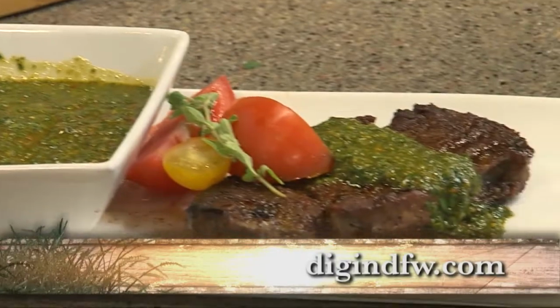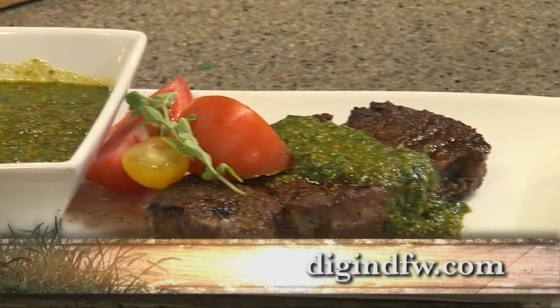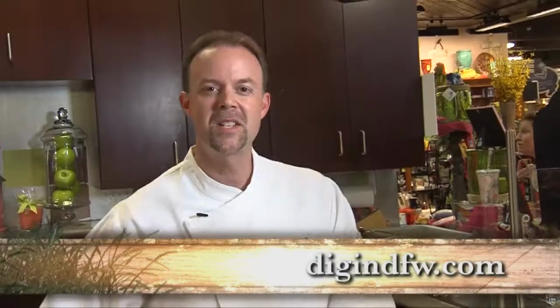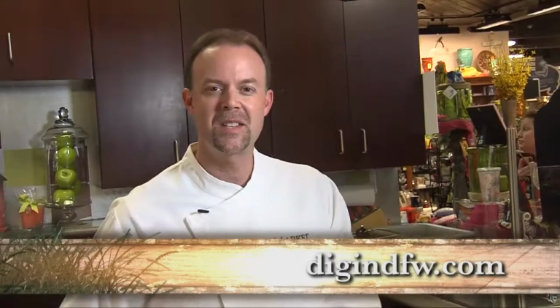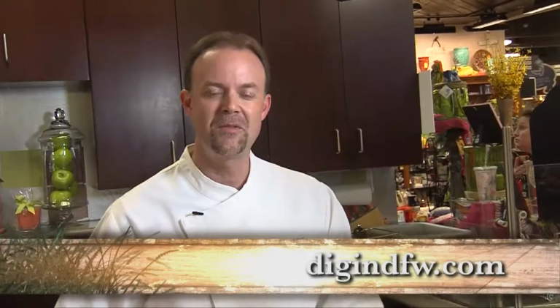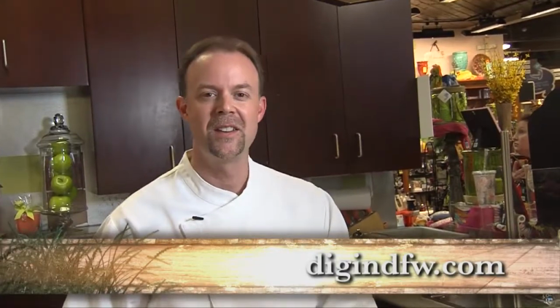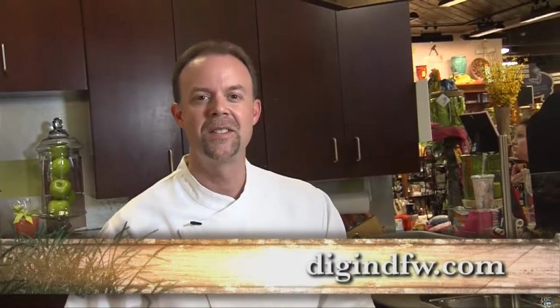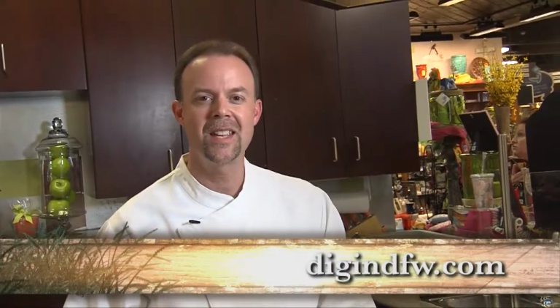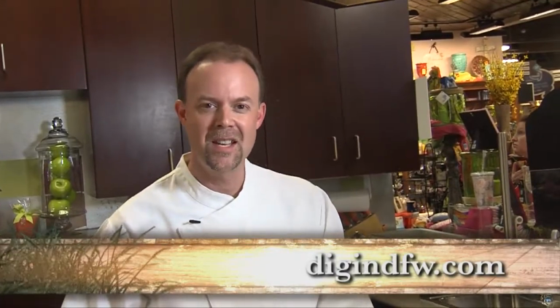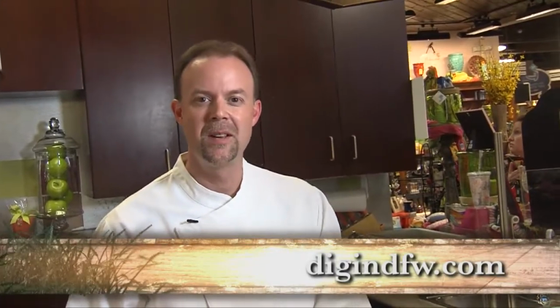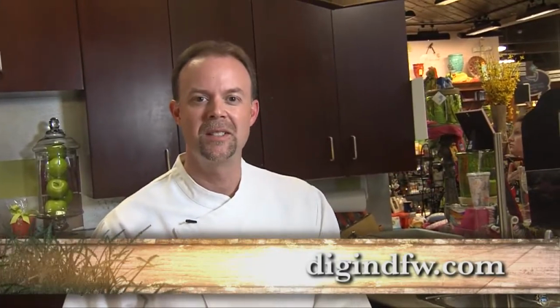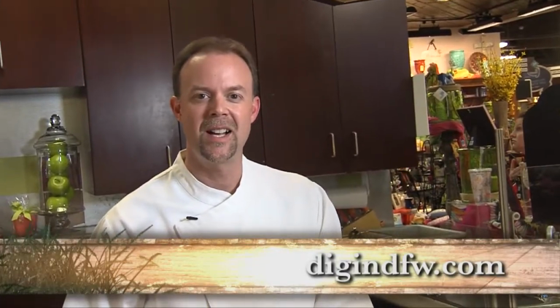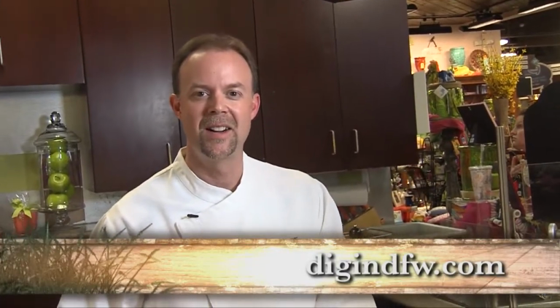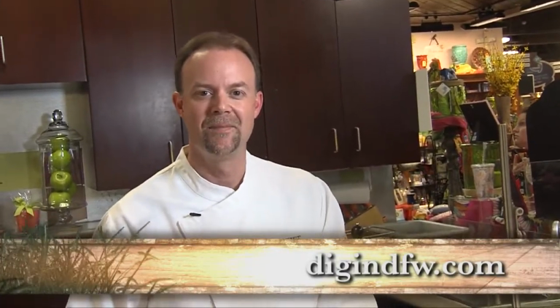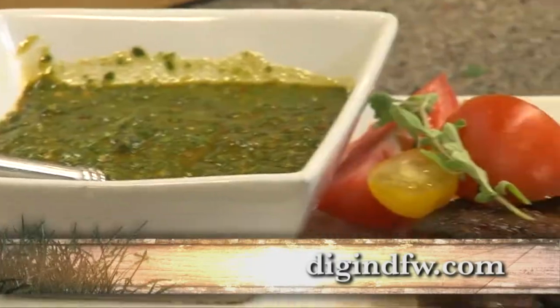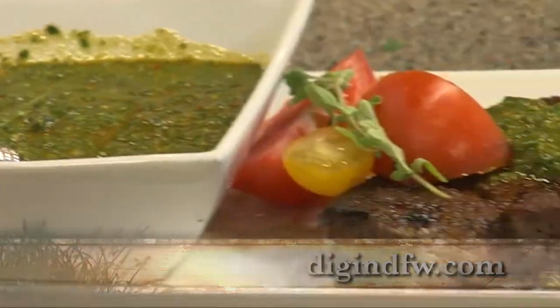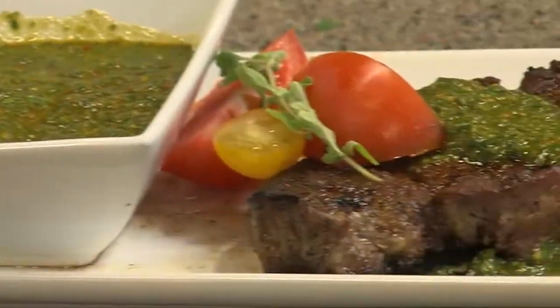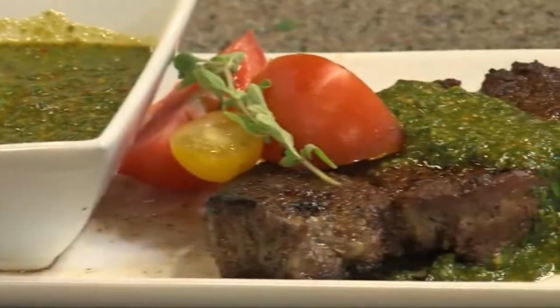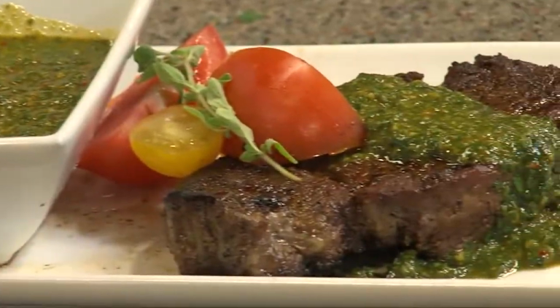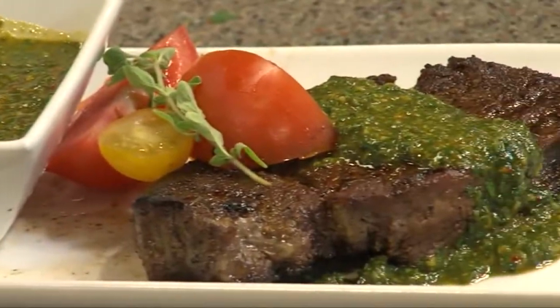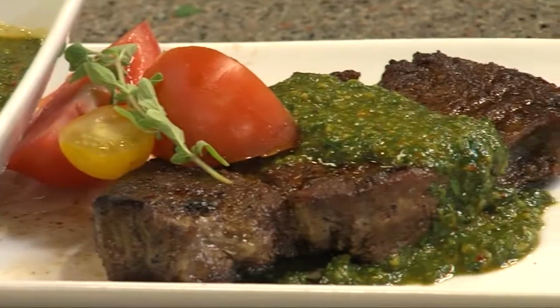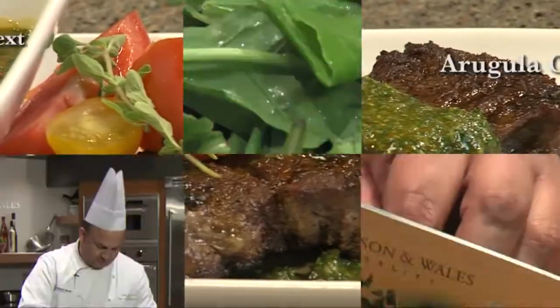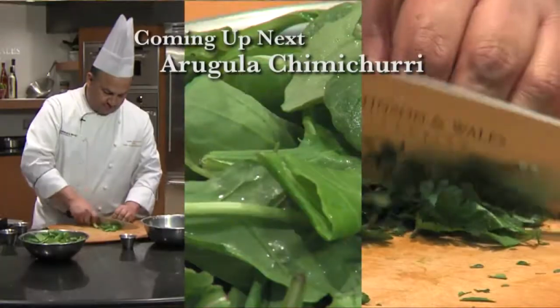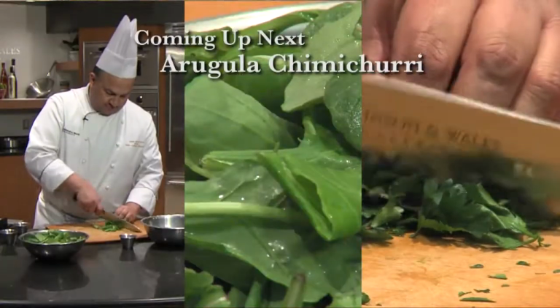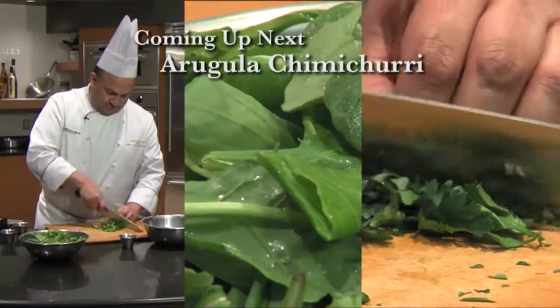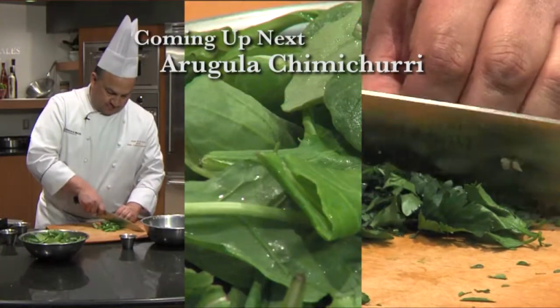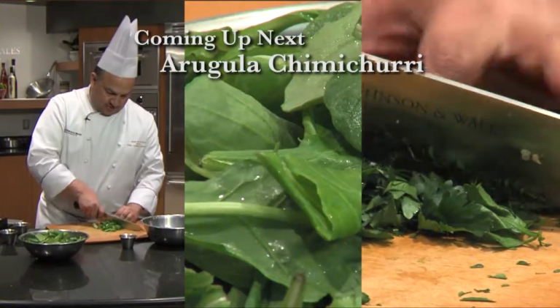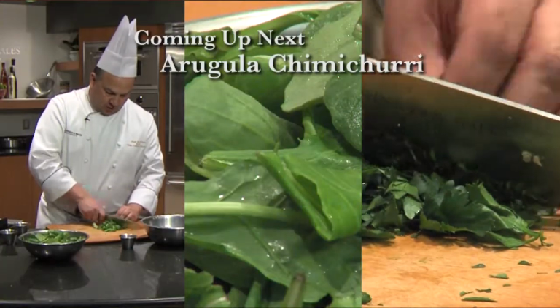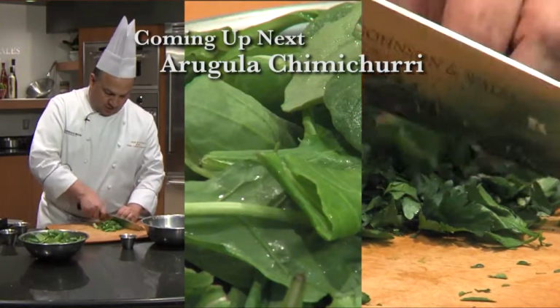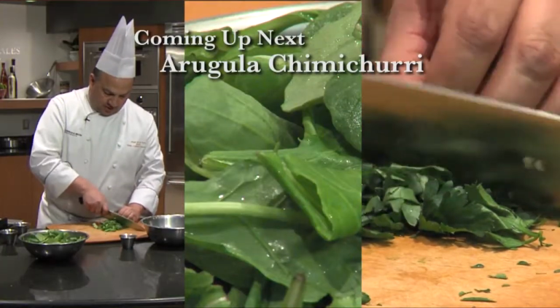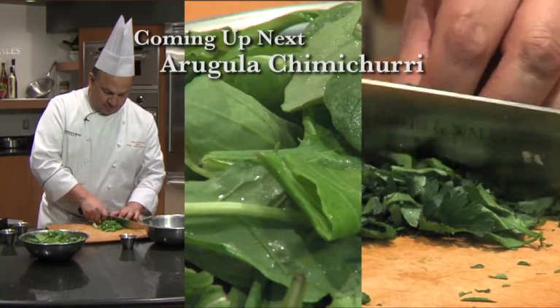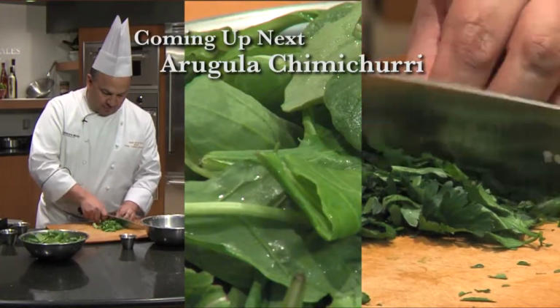All these recipes can be found on digindfw.com. Let's dig in. Coming up next, Chef Jorge is going to show you another take on how to make a chimichurri.